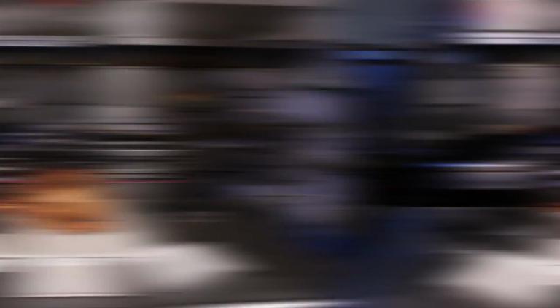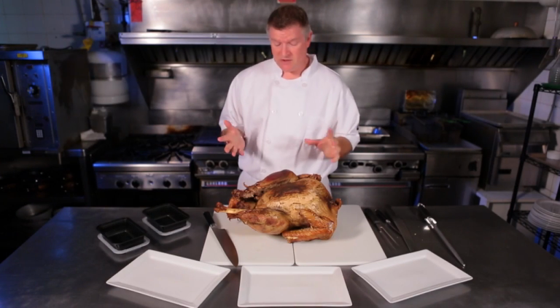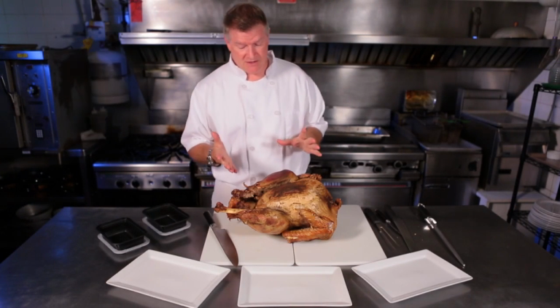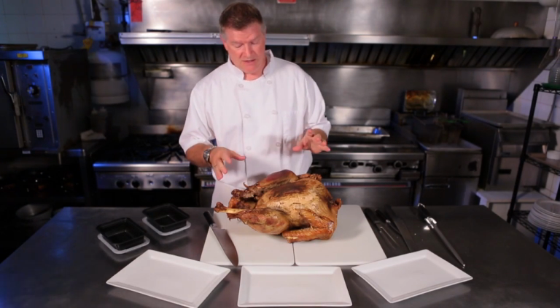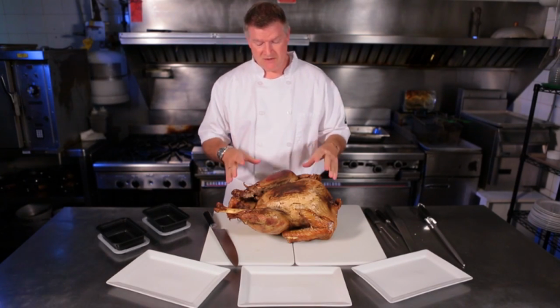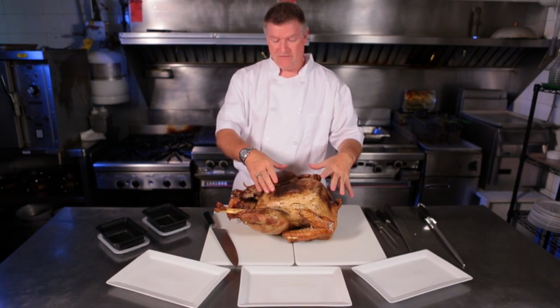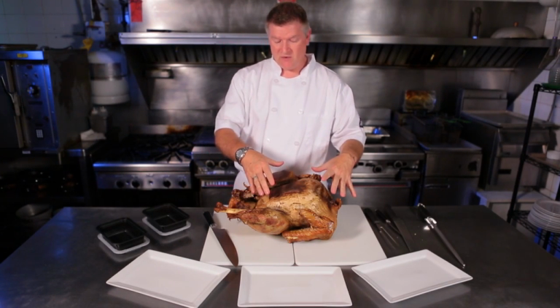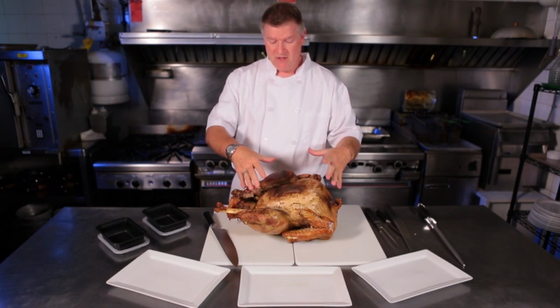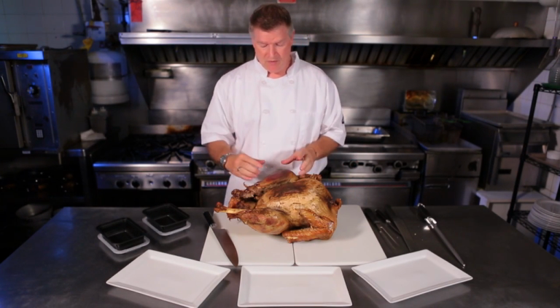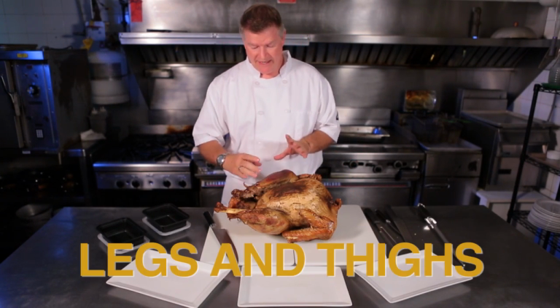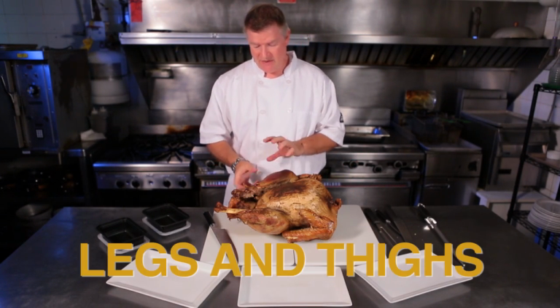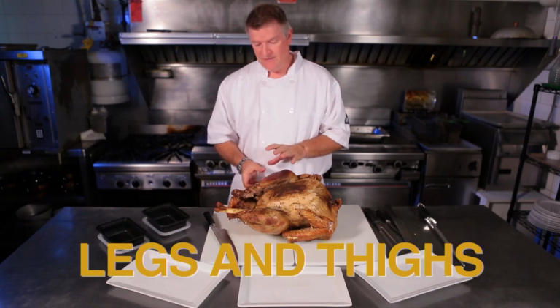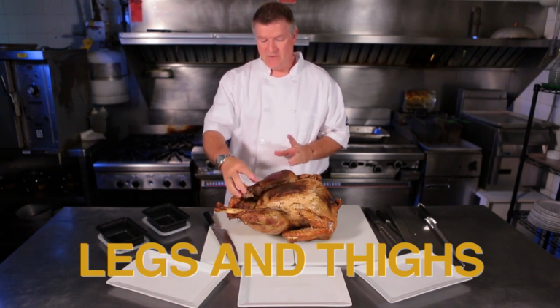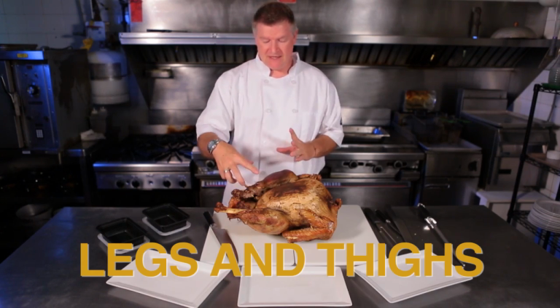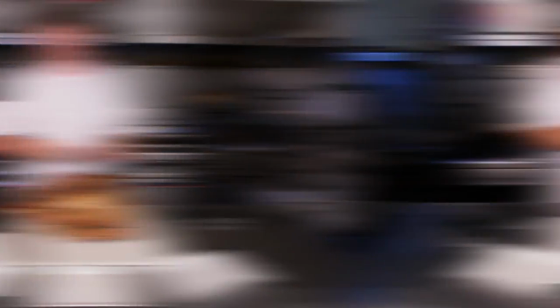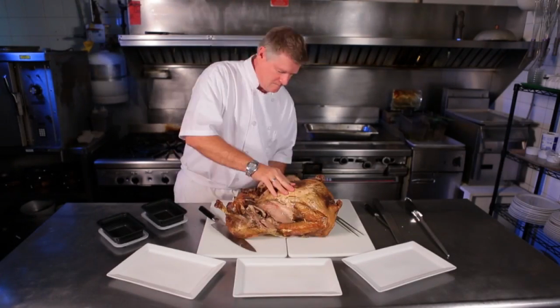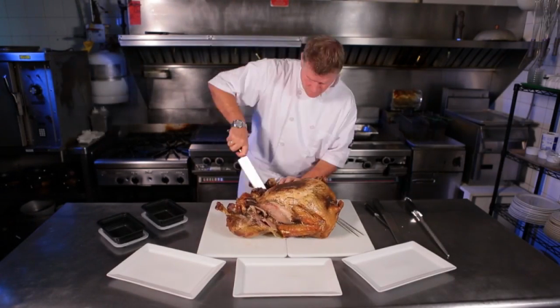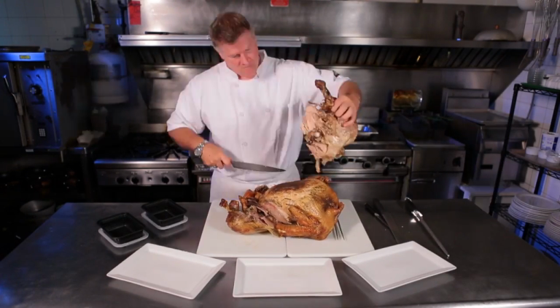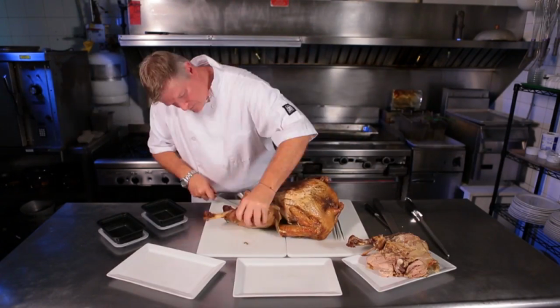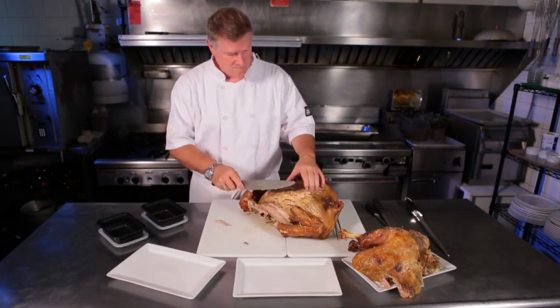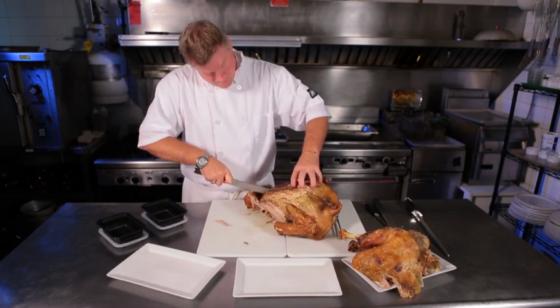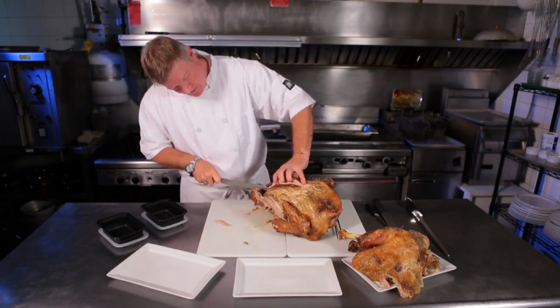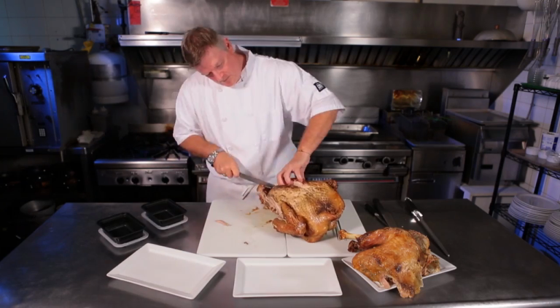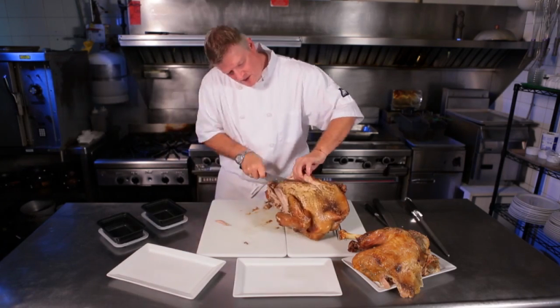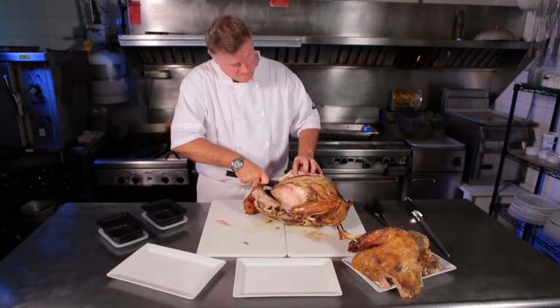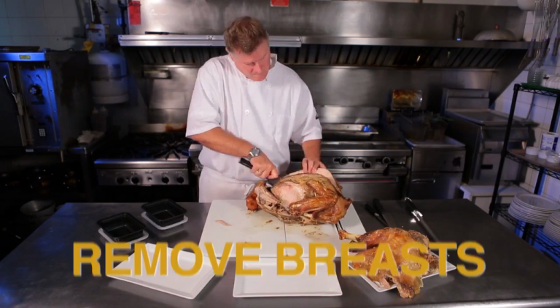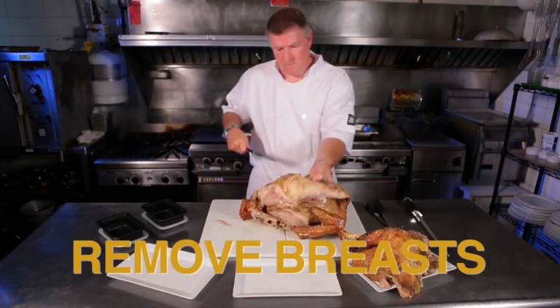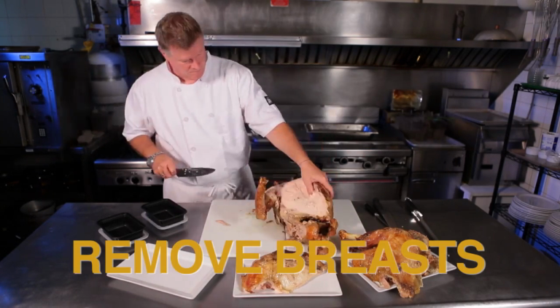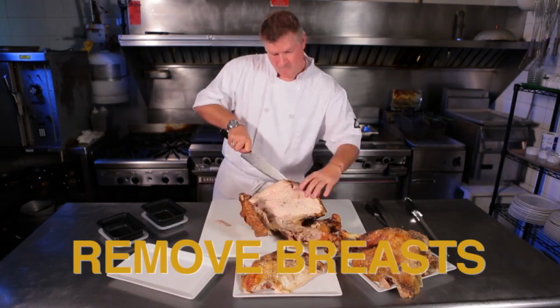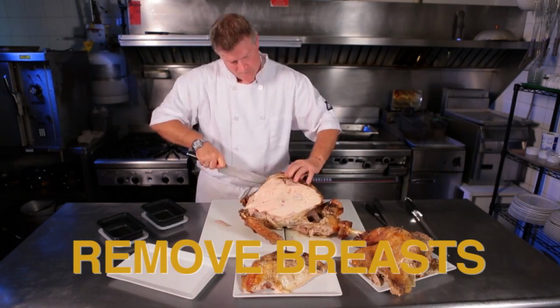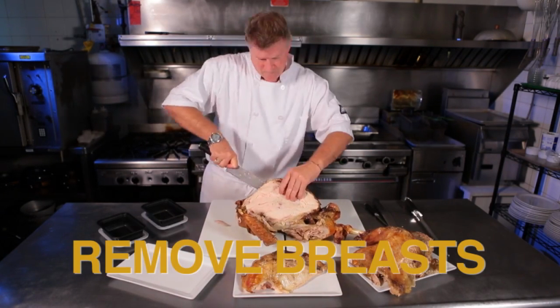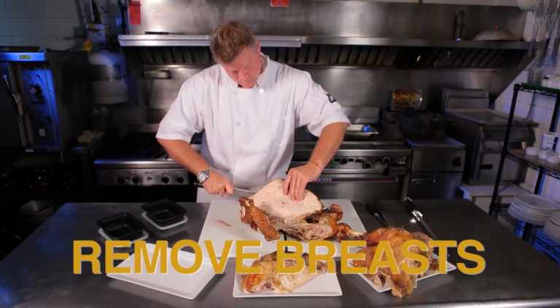When you cut the turkey, the best thing to do at the beginning is we want to leave the breasts whole. So we remove the legs and the thigh from both sides. Leave the wings on so it balances the turkey carcass, so that it's easier to remove the breasts. And then we remove the breasts themselves, each side.